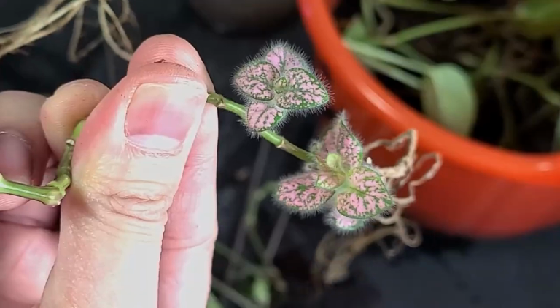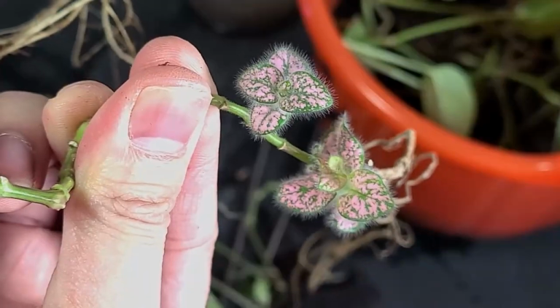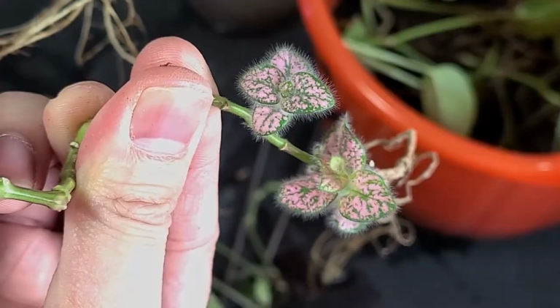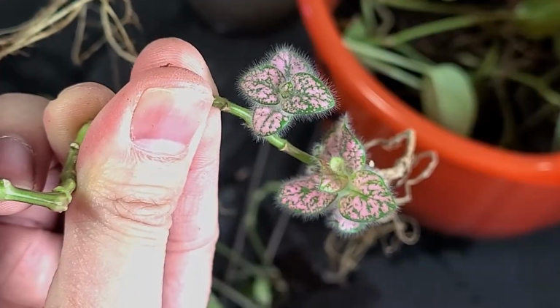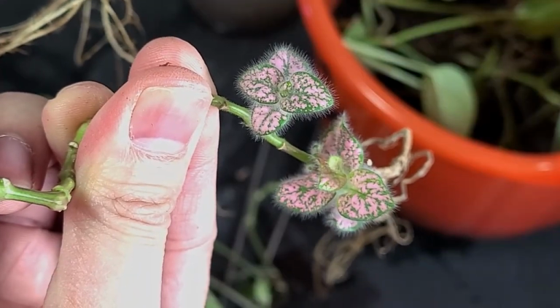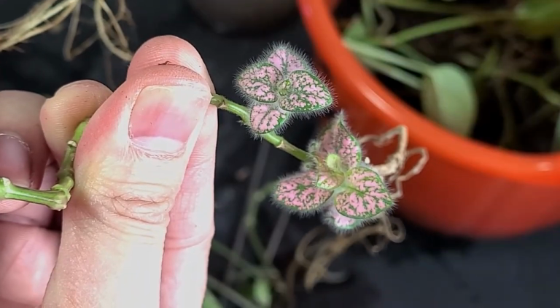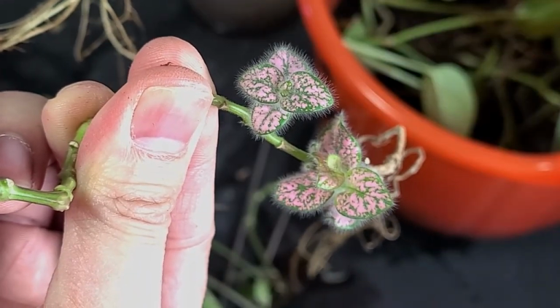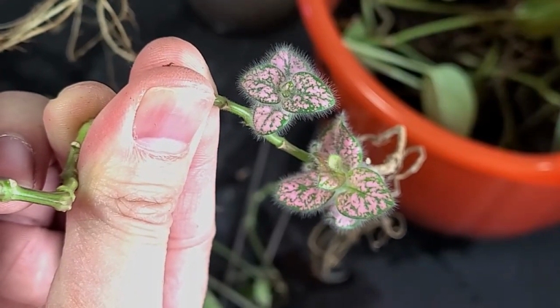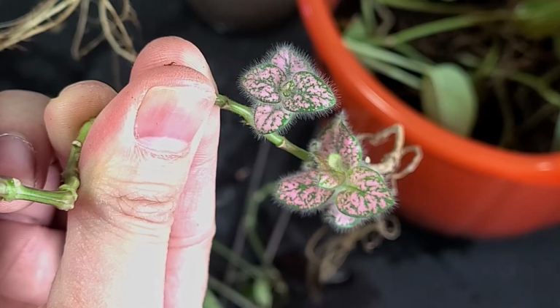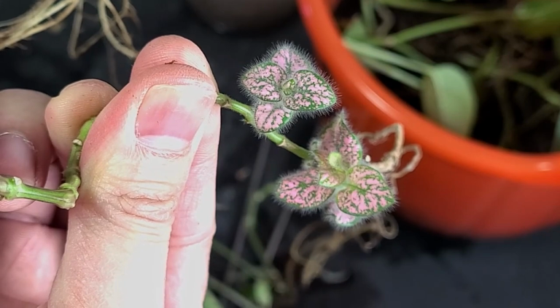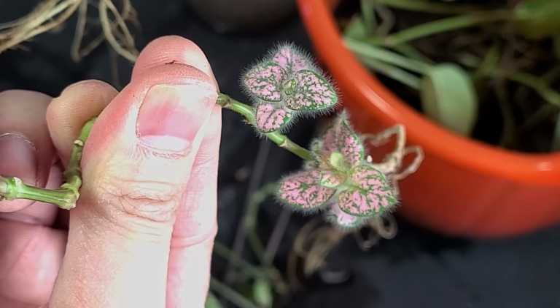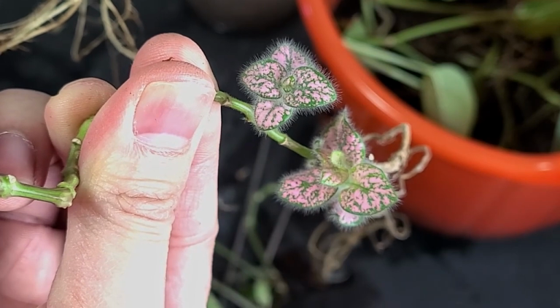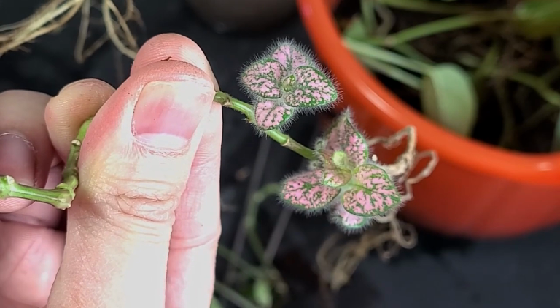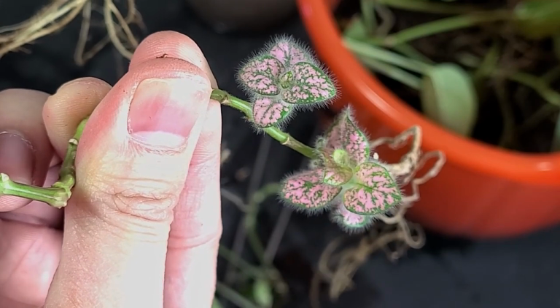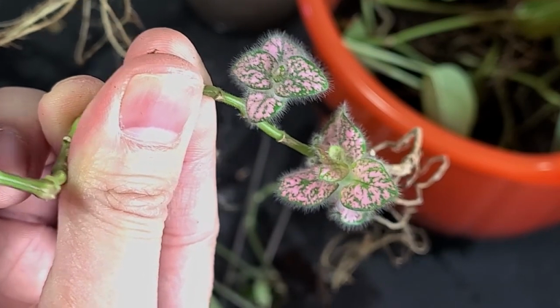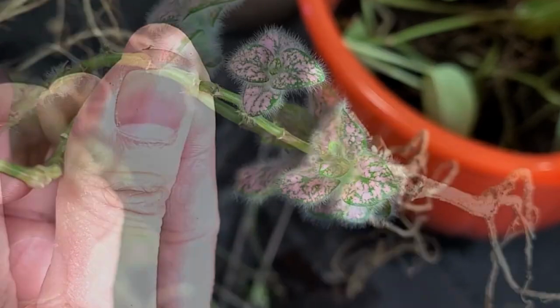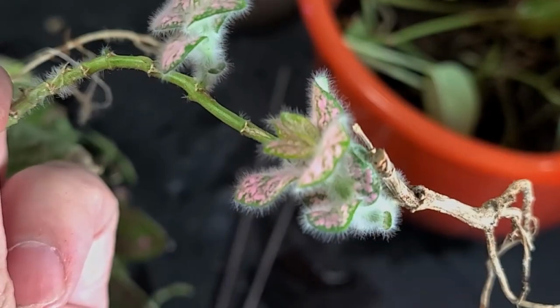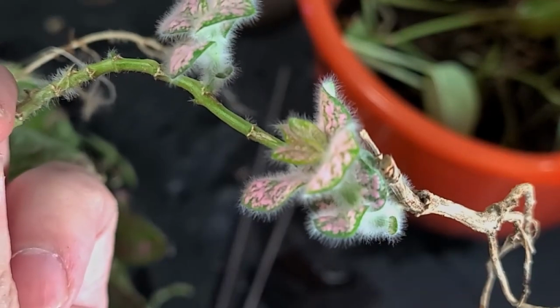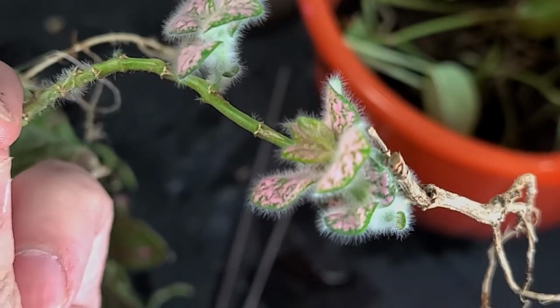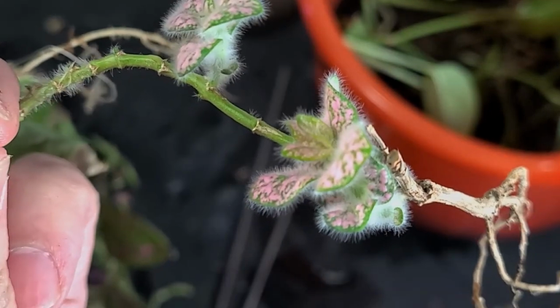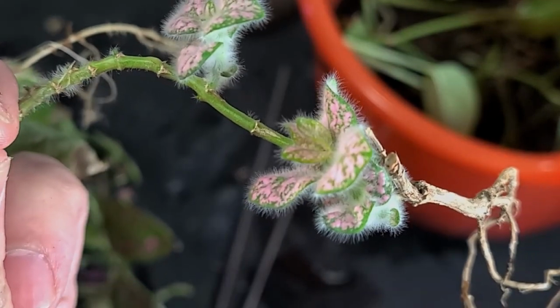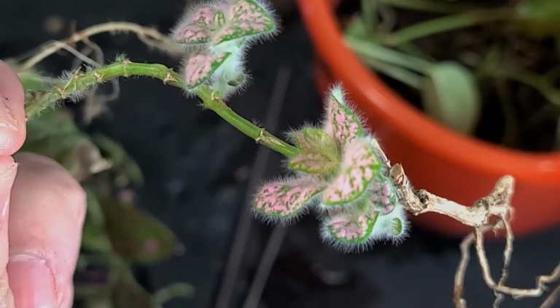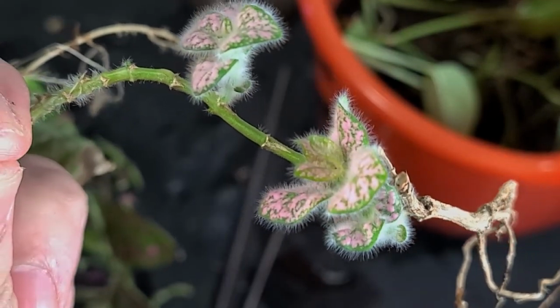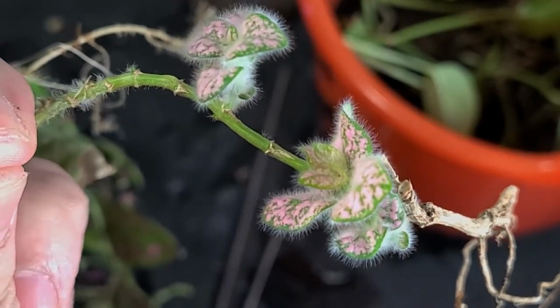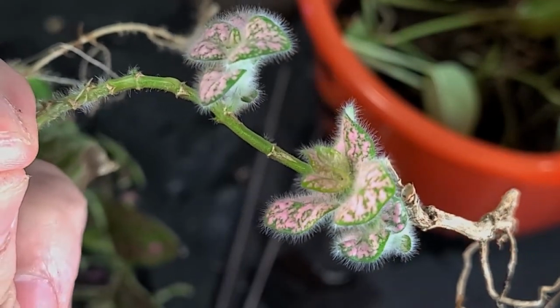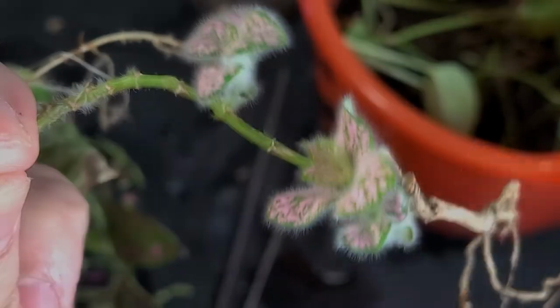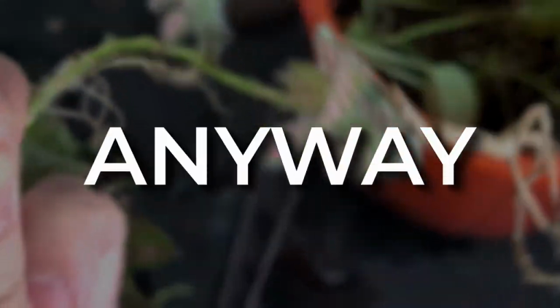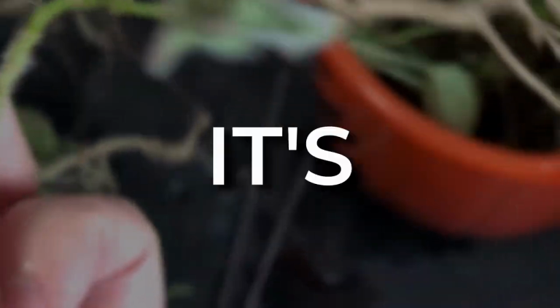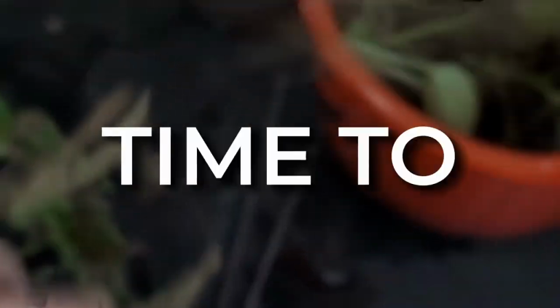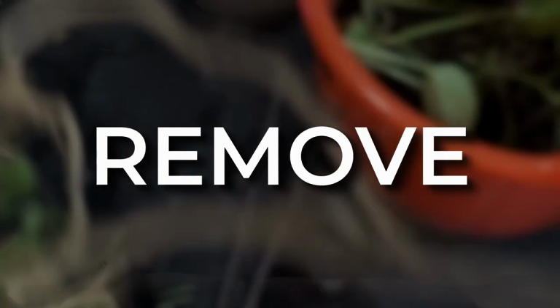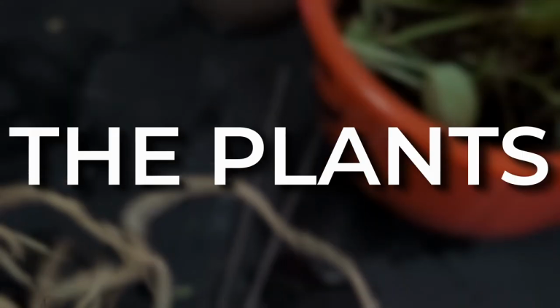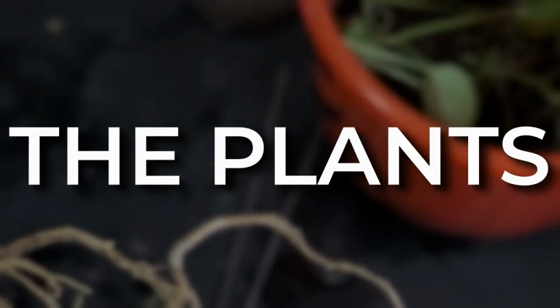Underneath the cover were these very bushy leaves. I'm not sure why they're like that, but do let me know why in the comments. Anyway, it's time to remove the plants.